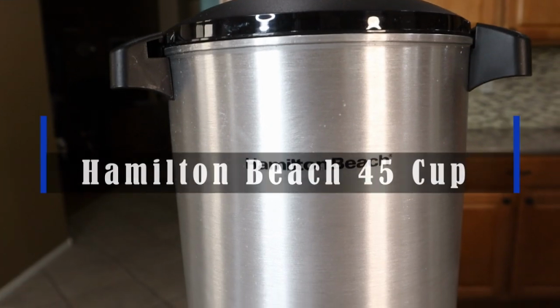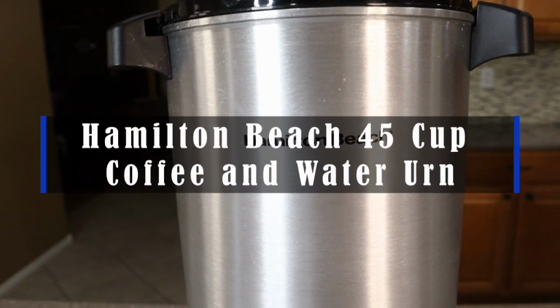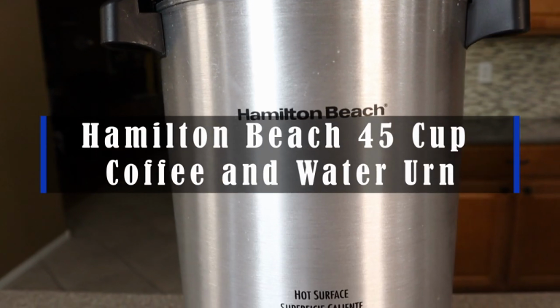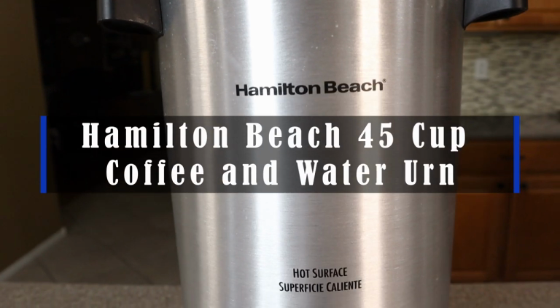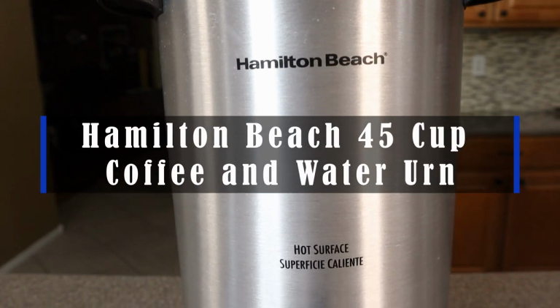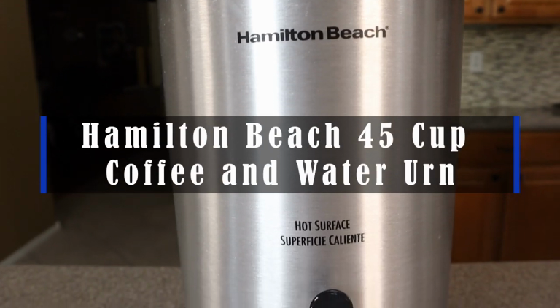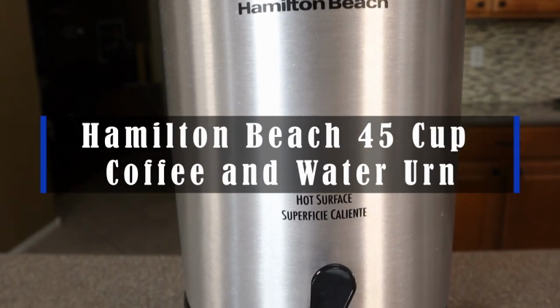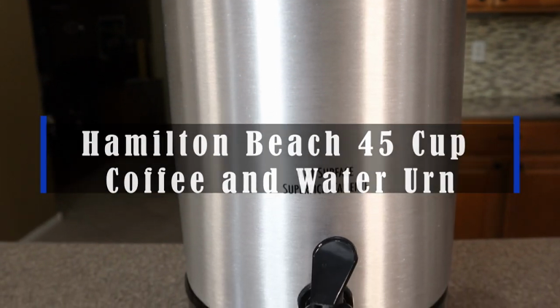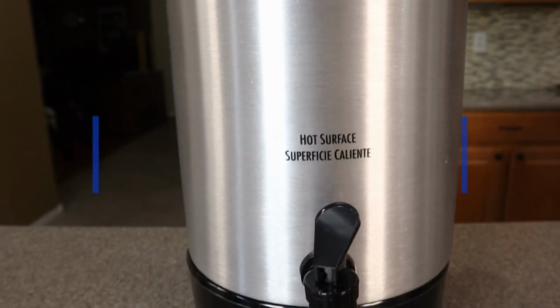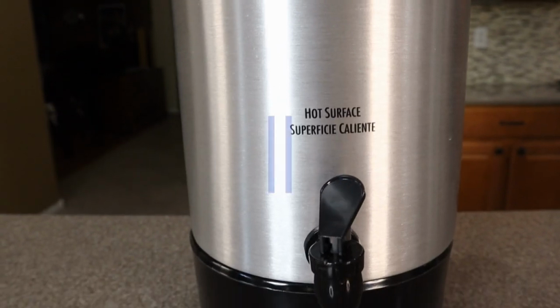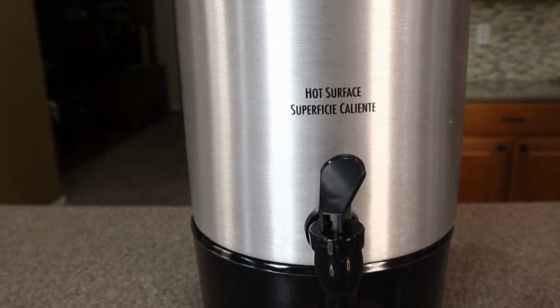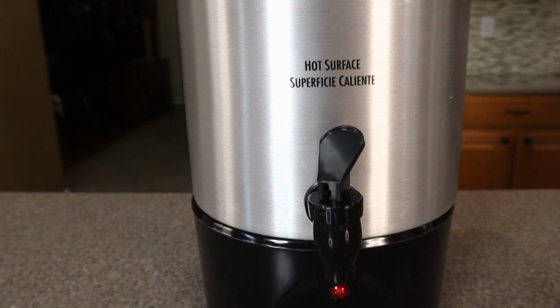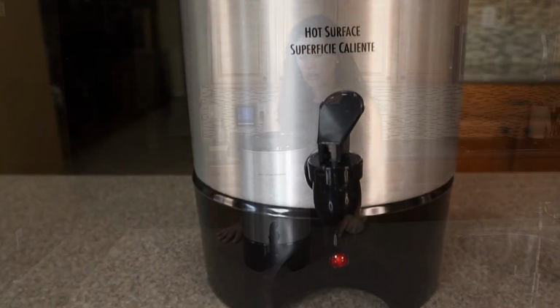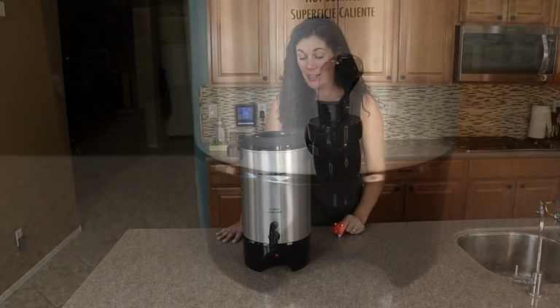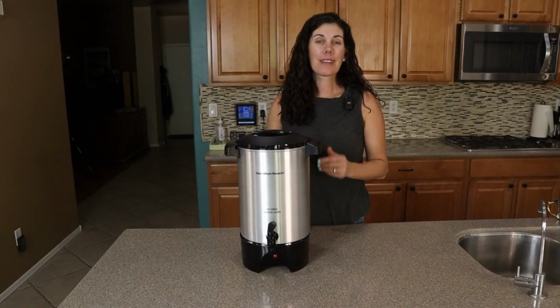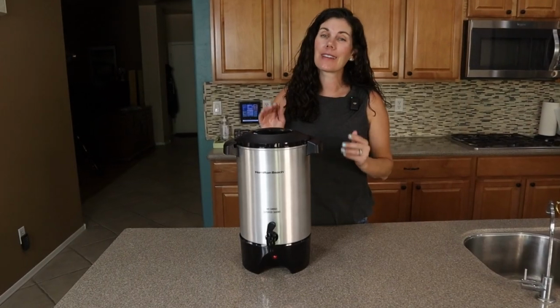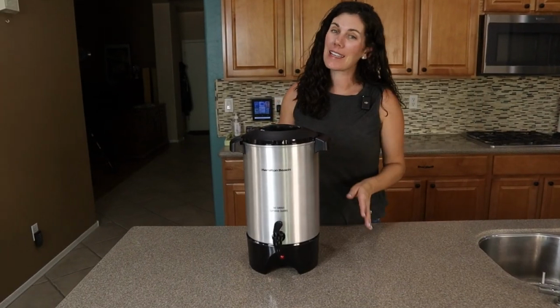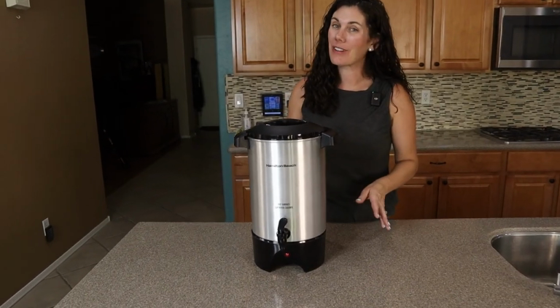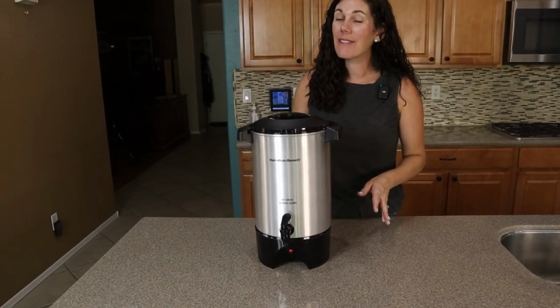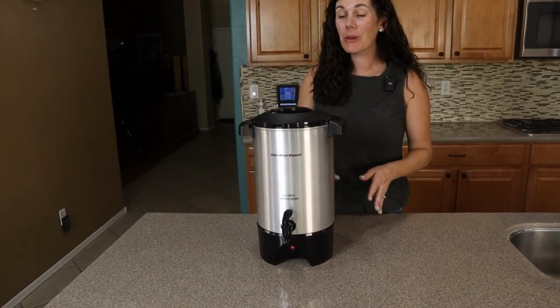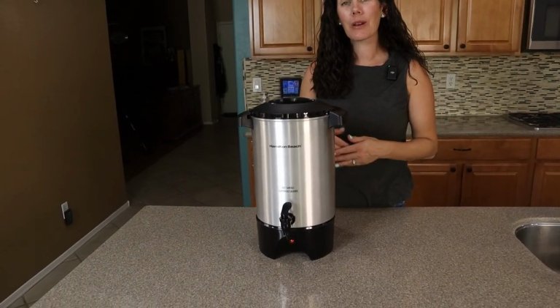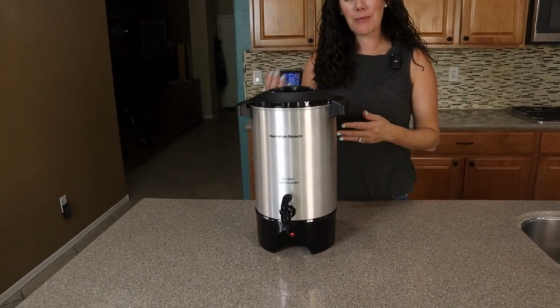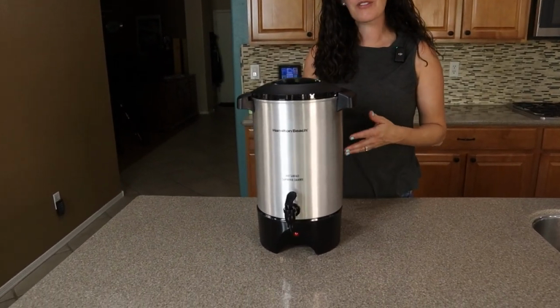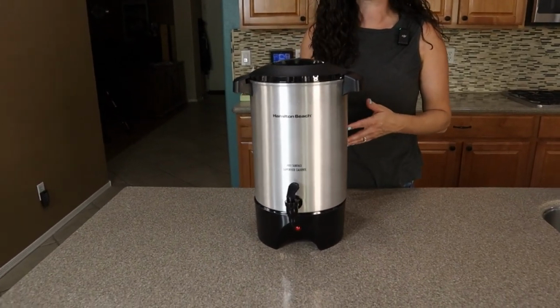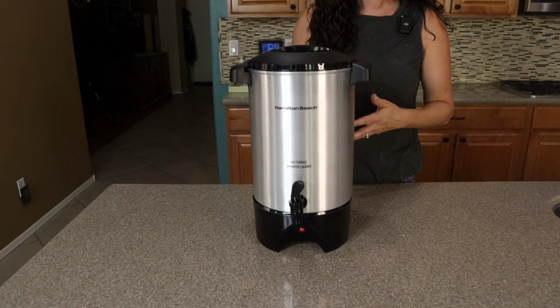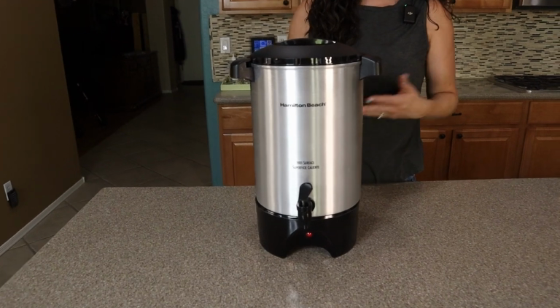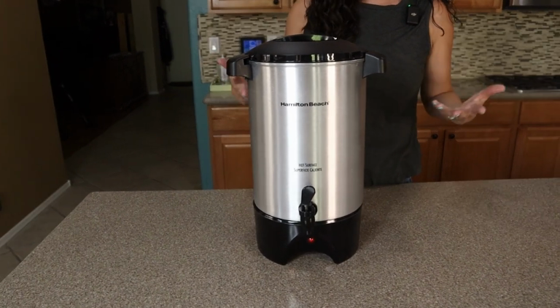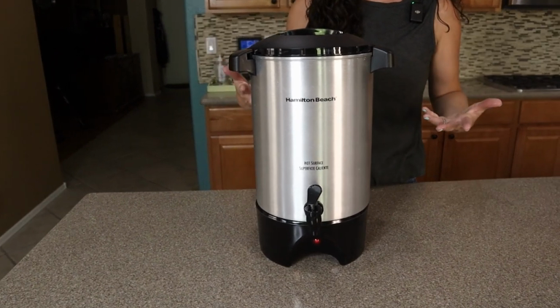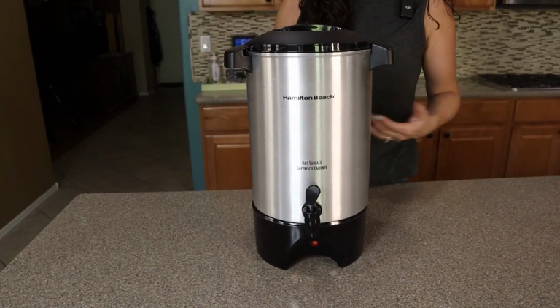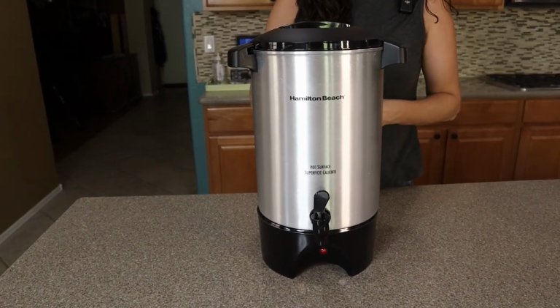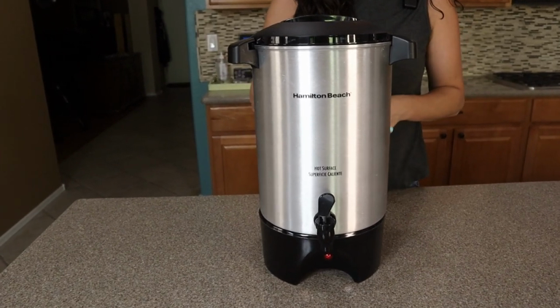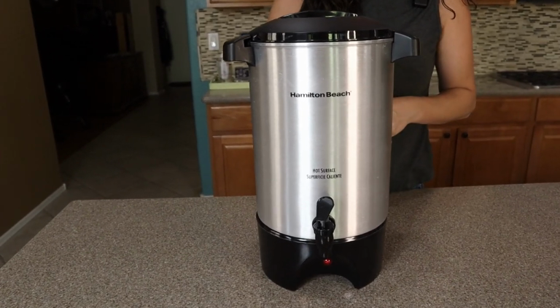Hey guys, this is the Hamilton Beach 45-cup coffee and hot water urn. This is fantastic for any events where you need to be serving a lot of coffee or just hot water for different types of beverages.